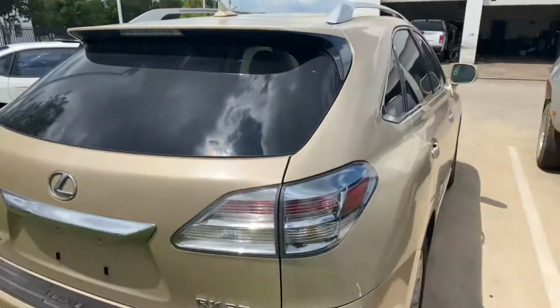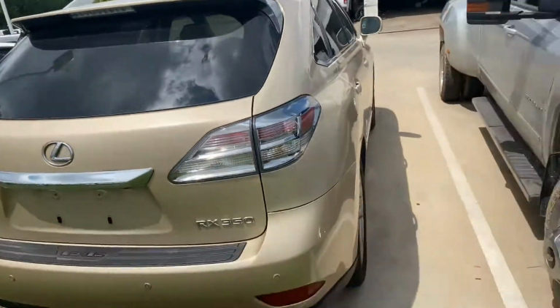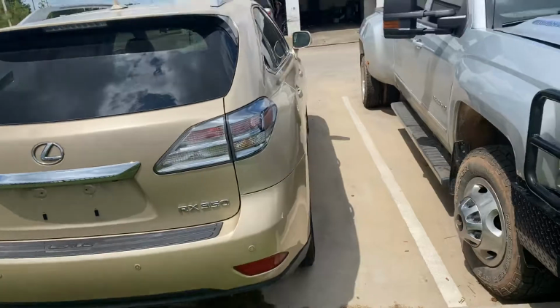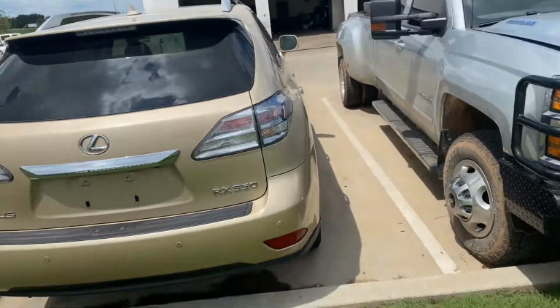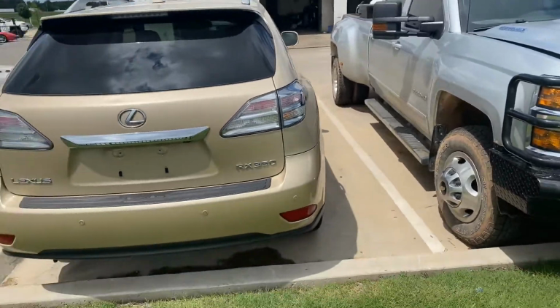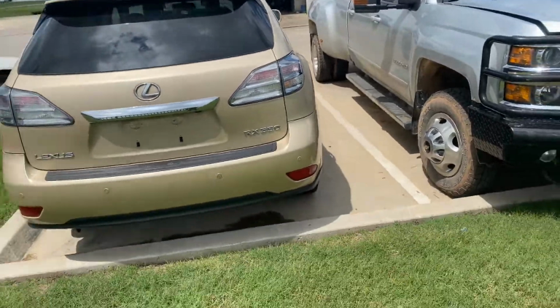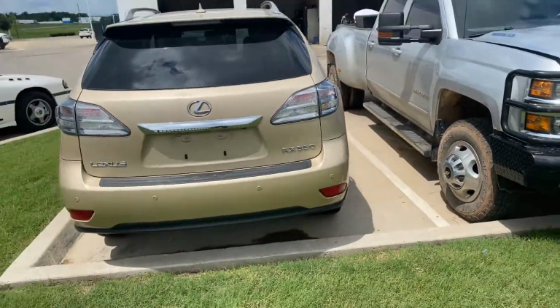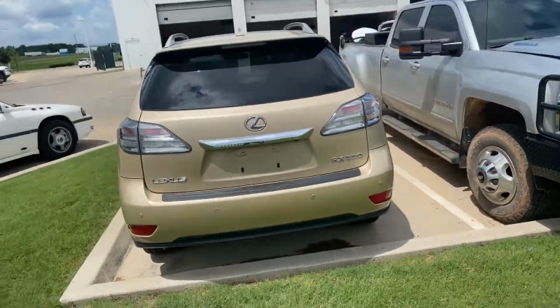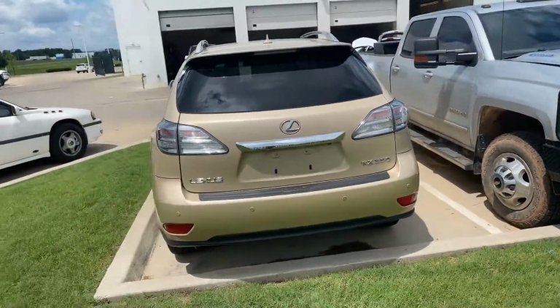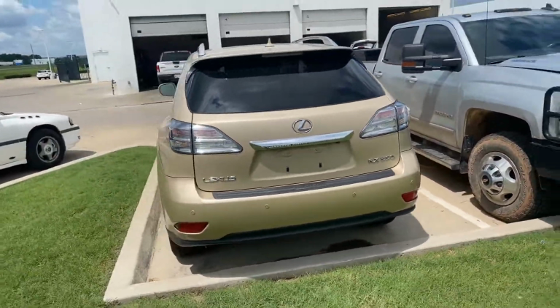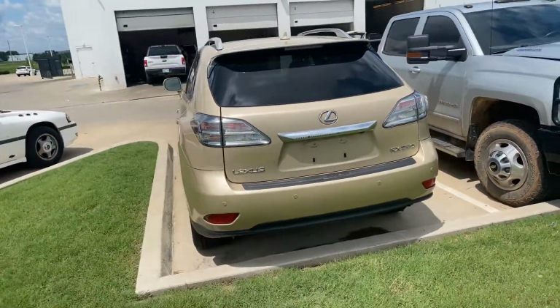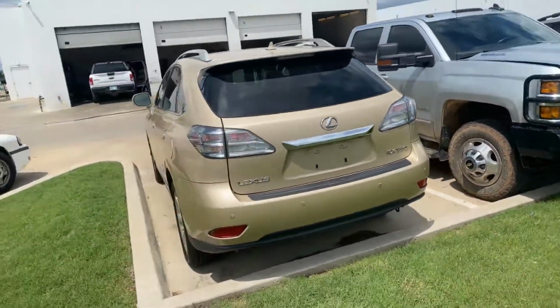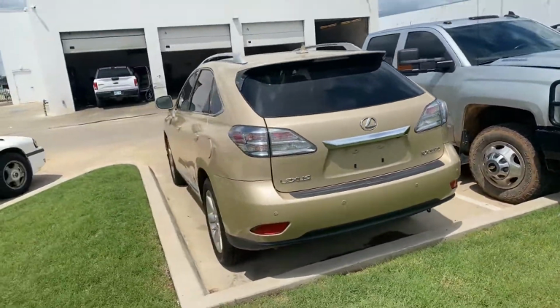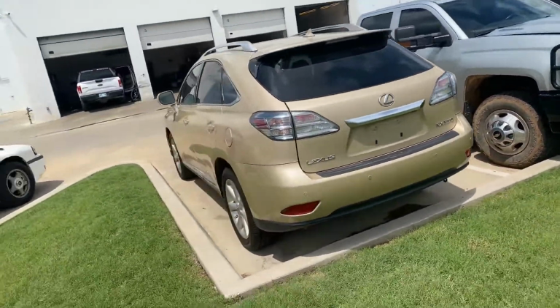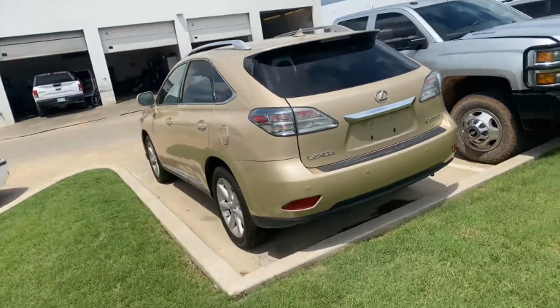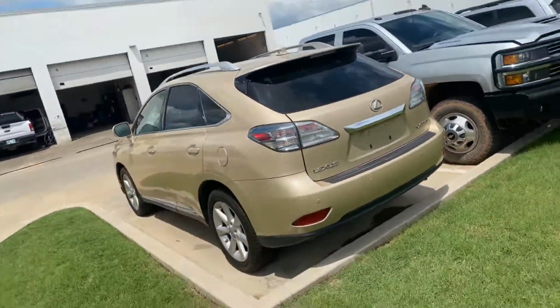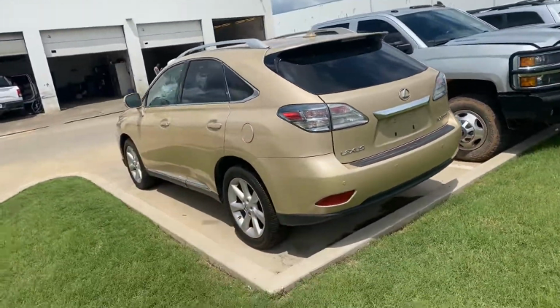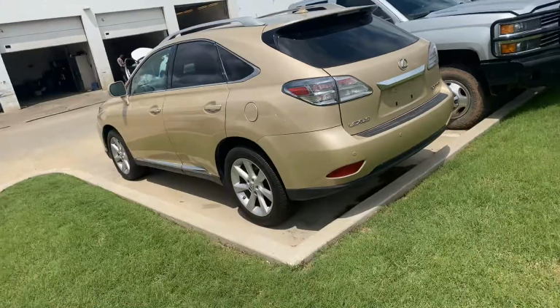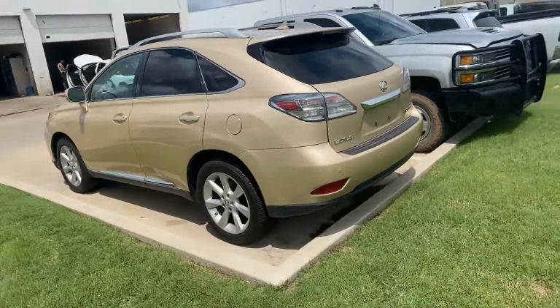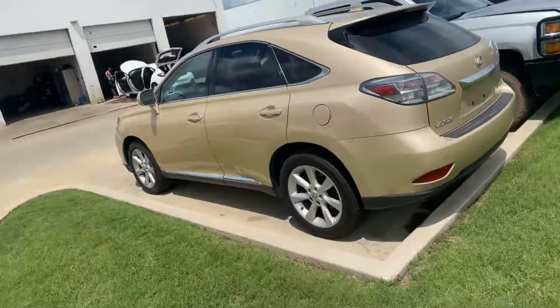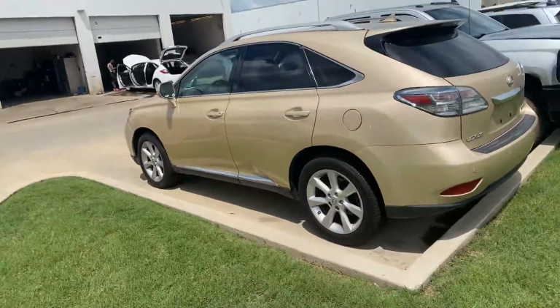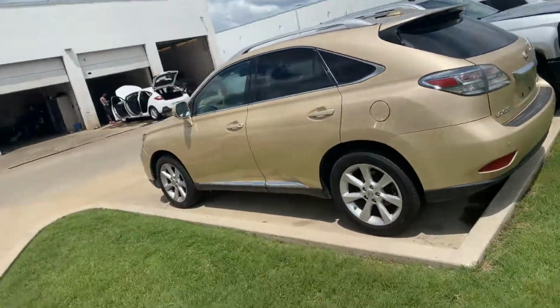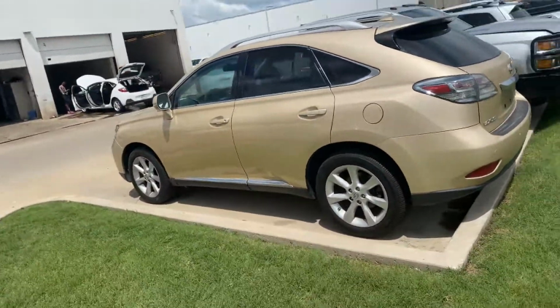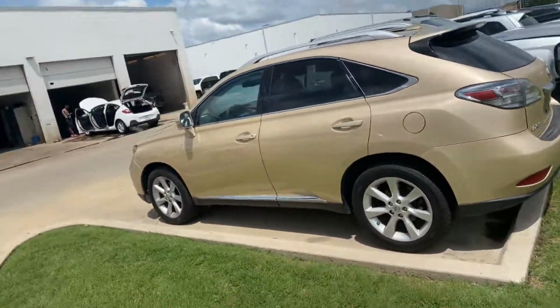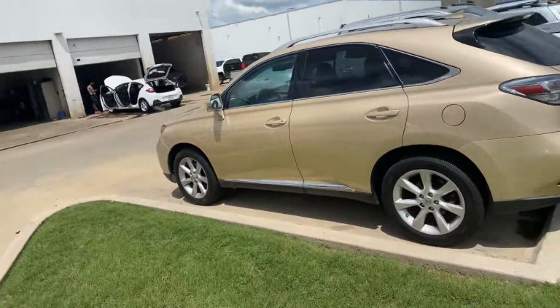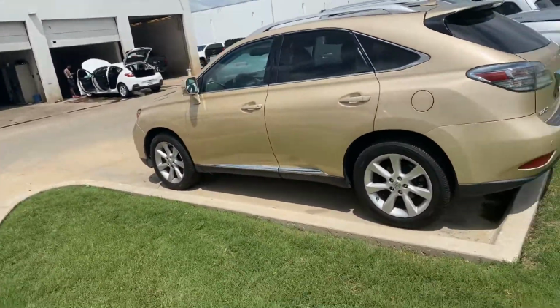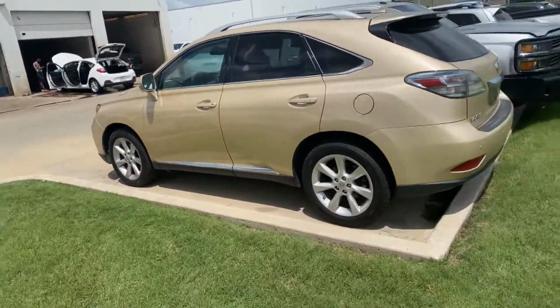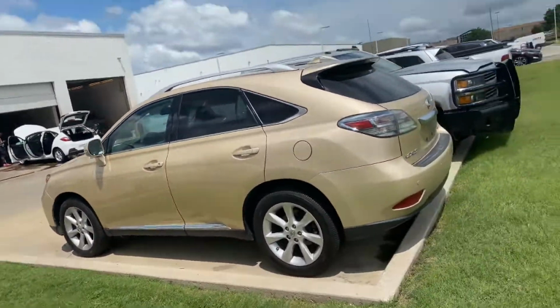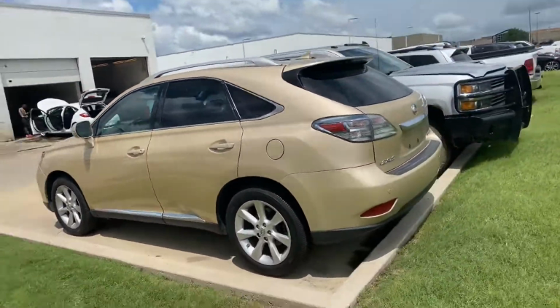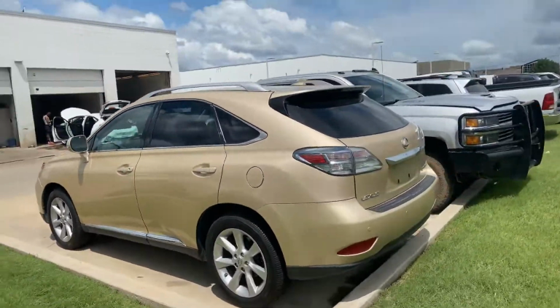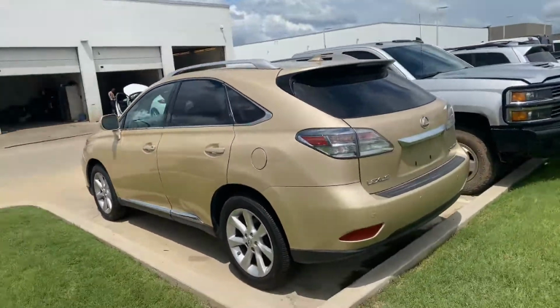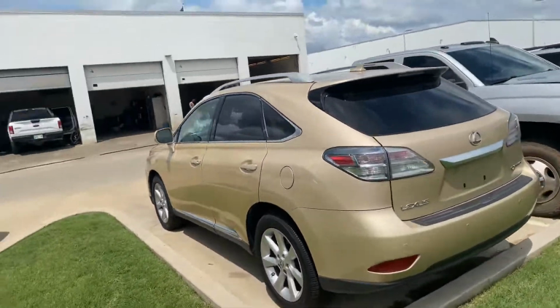Here's the rear. Unique color, too — you don't see this color terribly often.